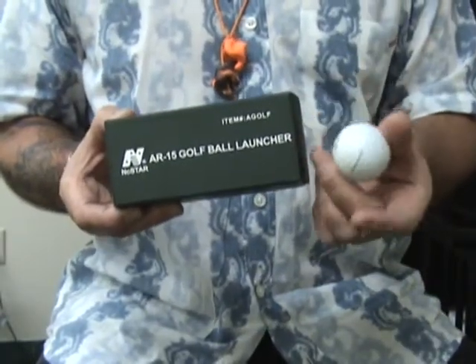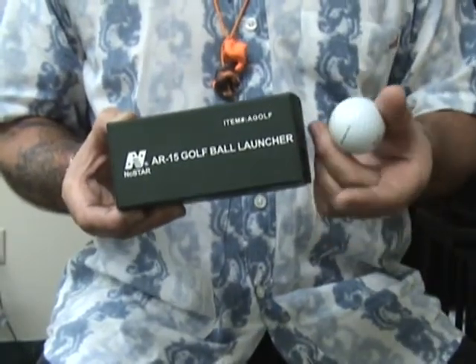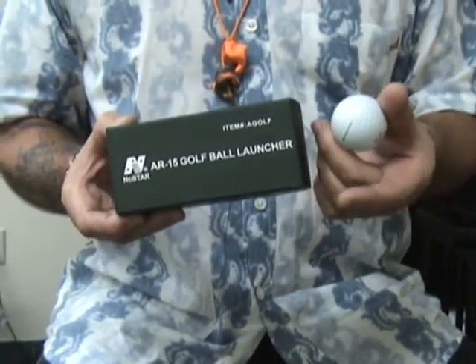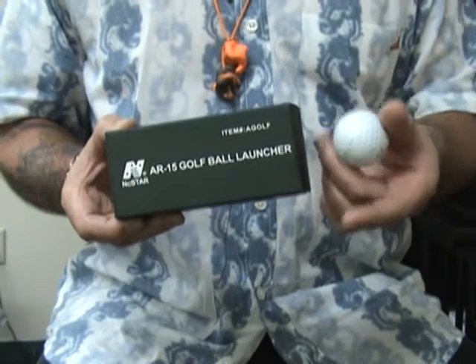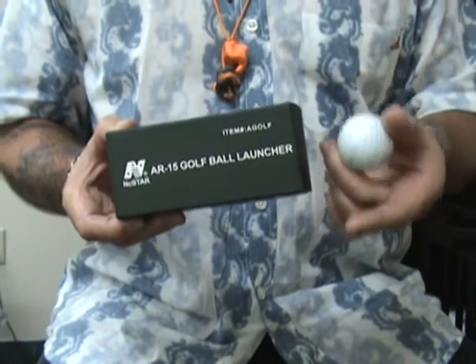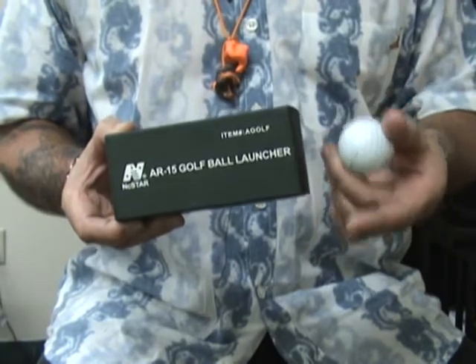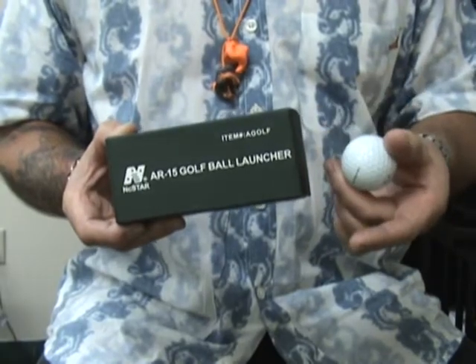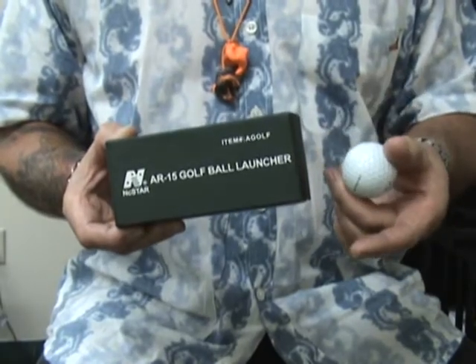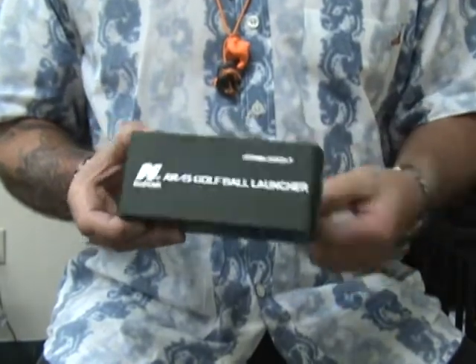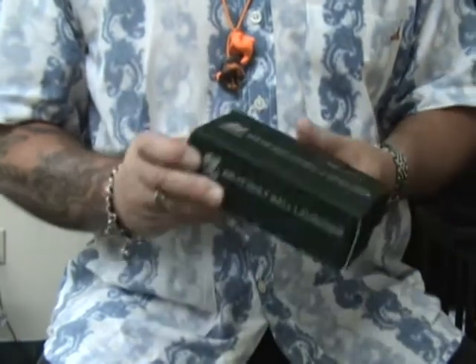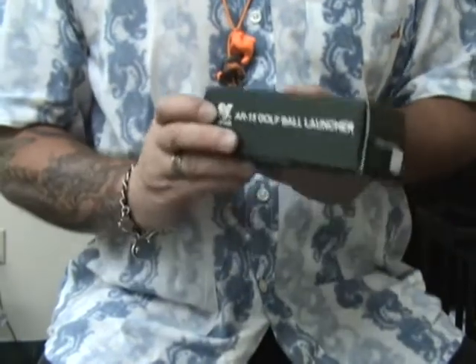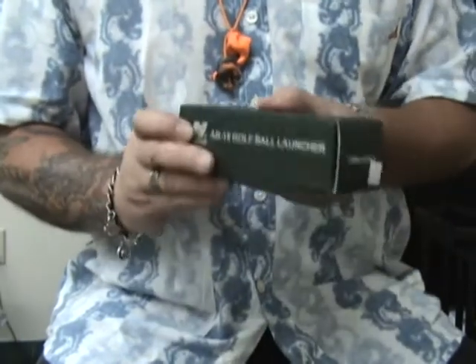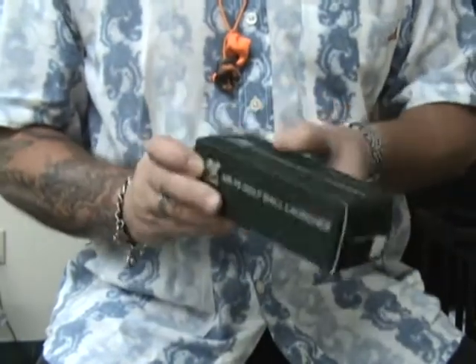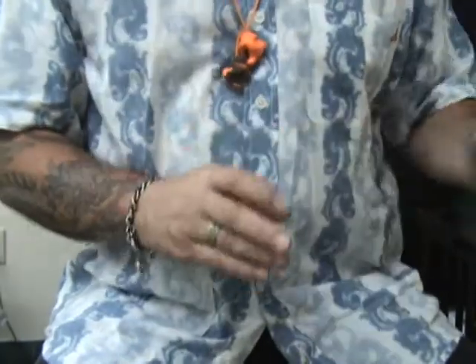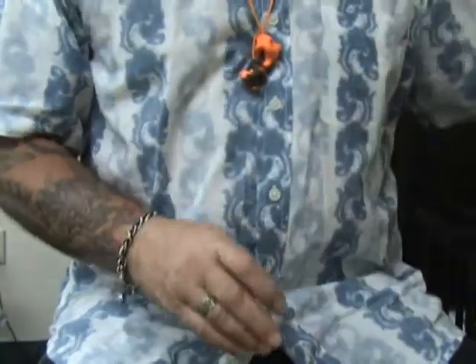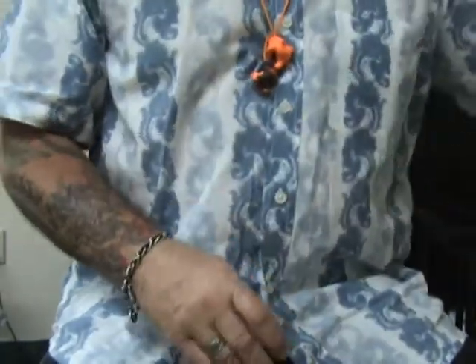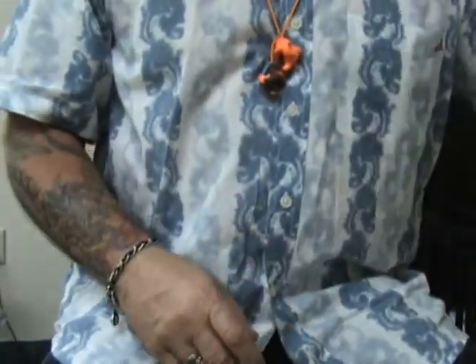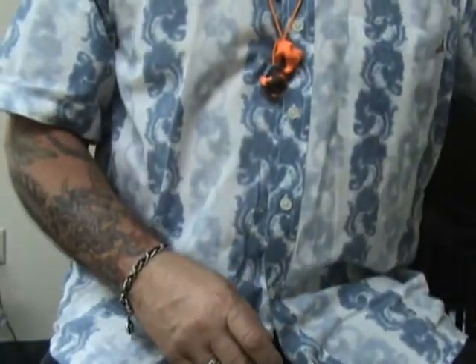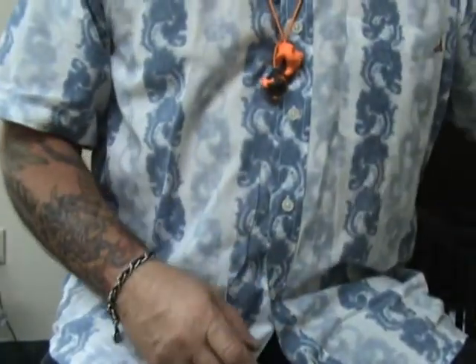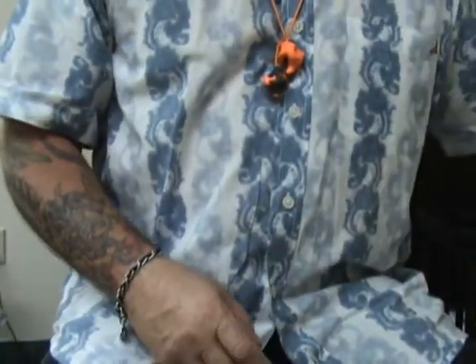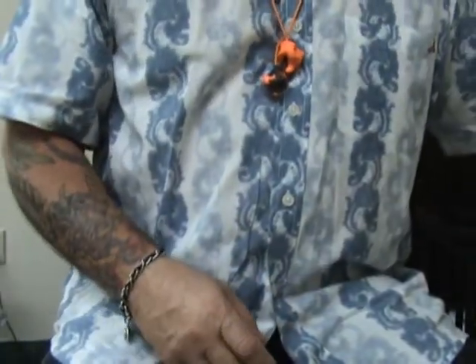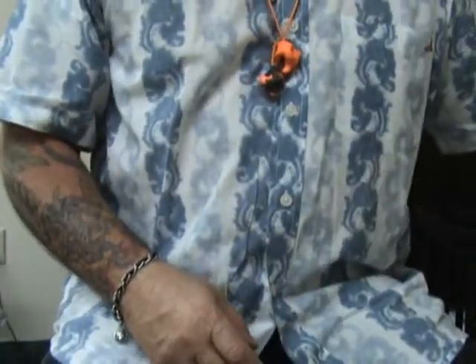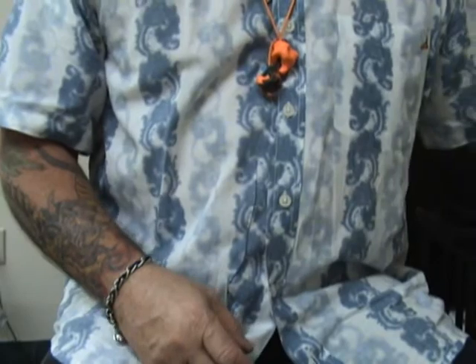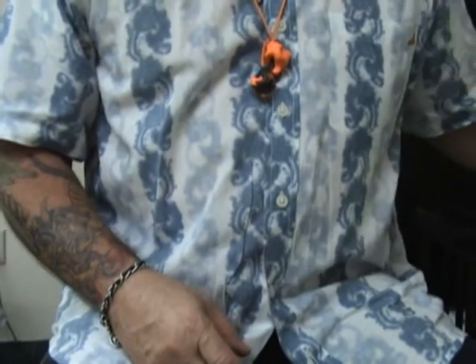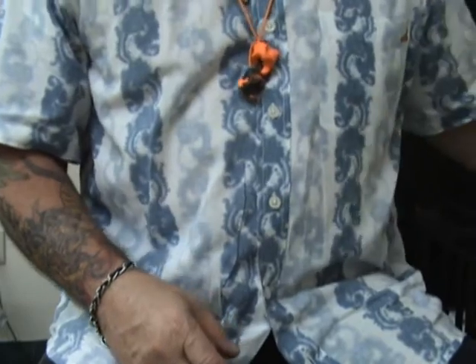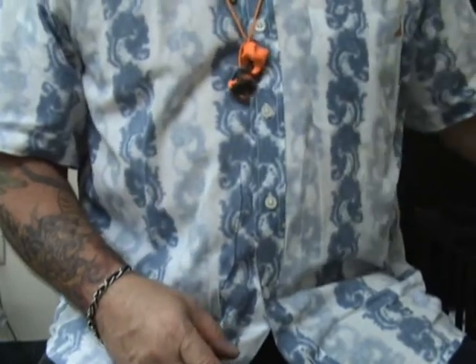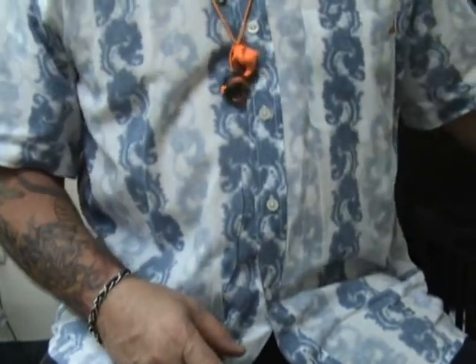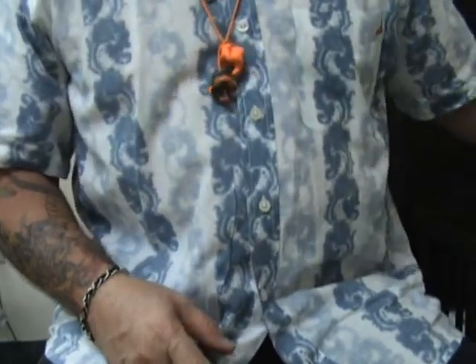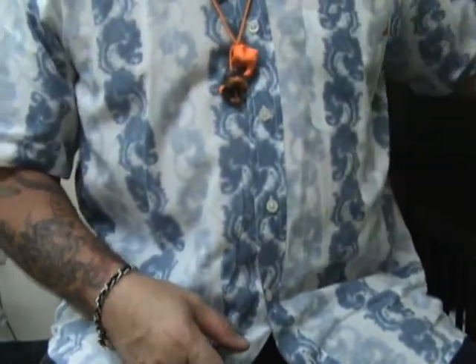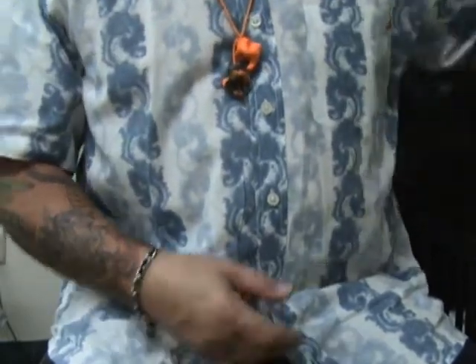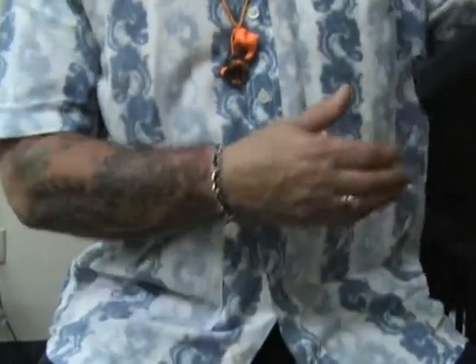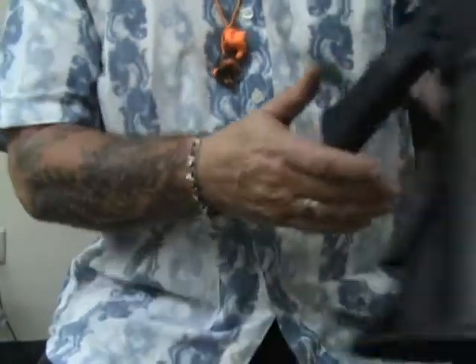That's right, you heard golf ball launcher. This is a neat little gadget. We just got these in a short time ago and we've had a lot of fun with them around the shop here so far.